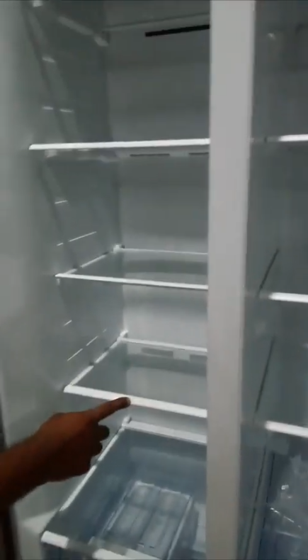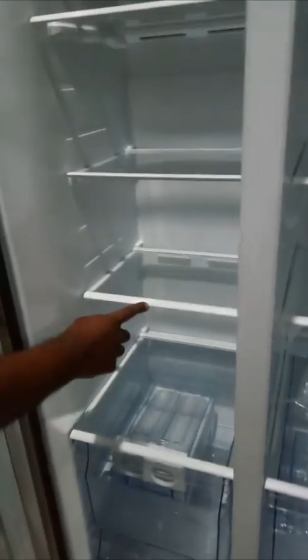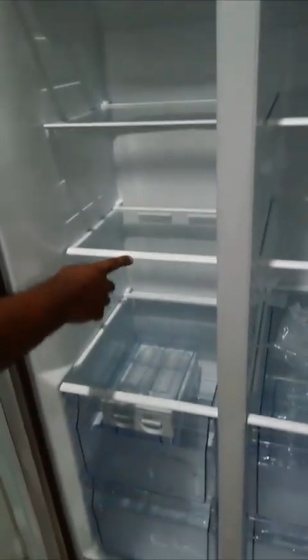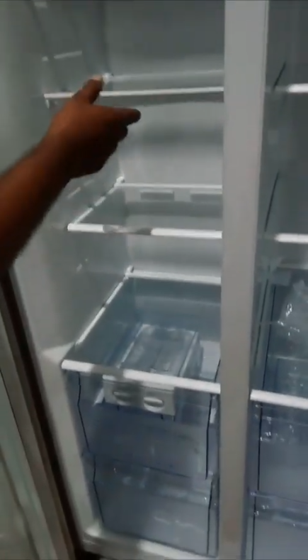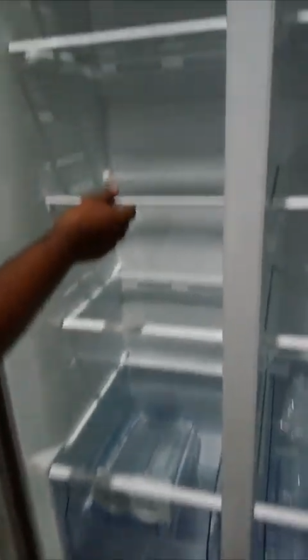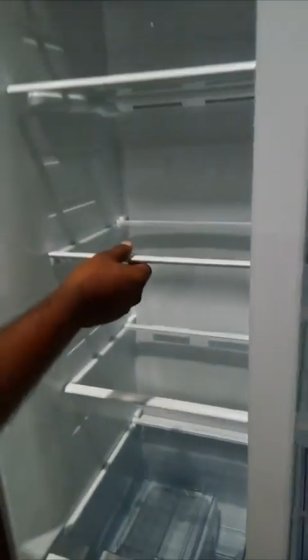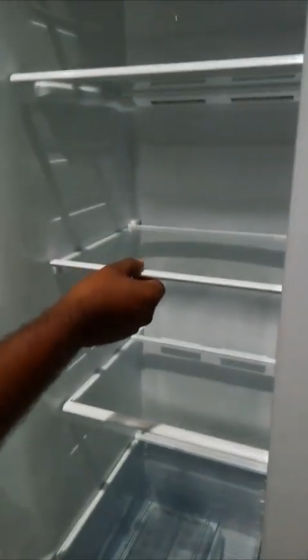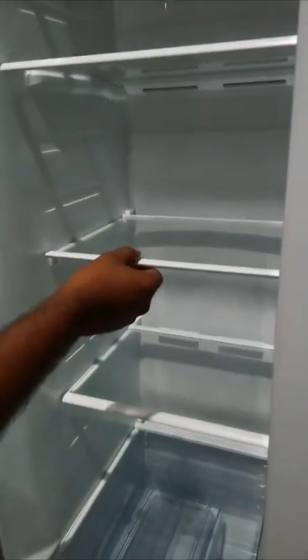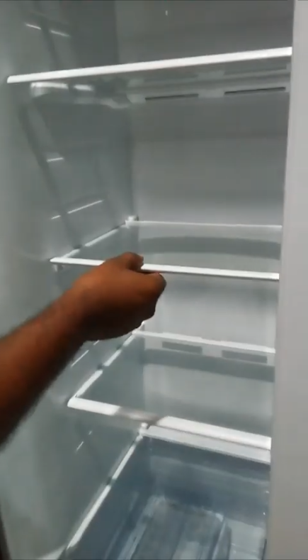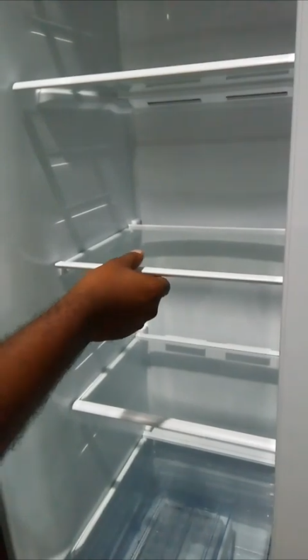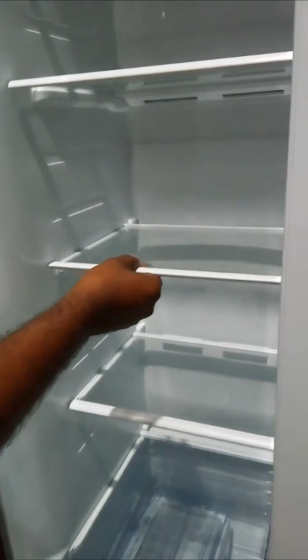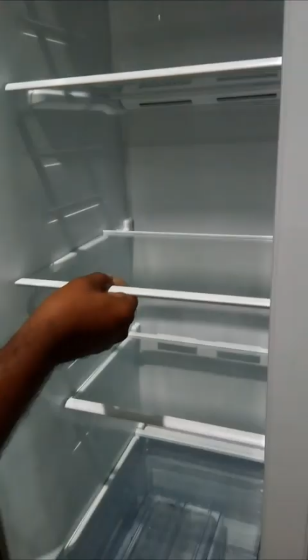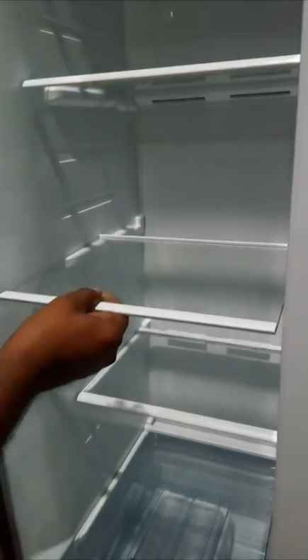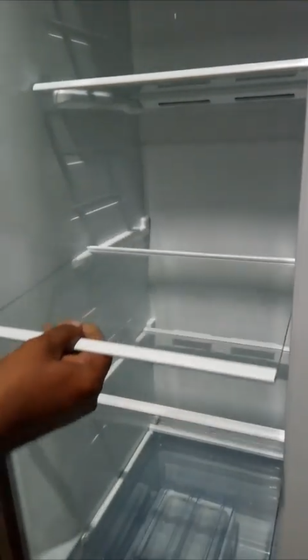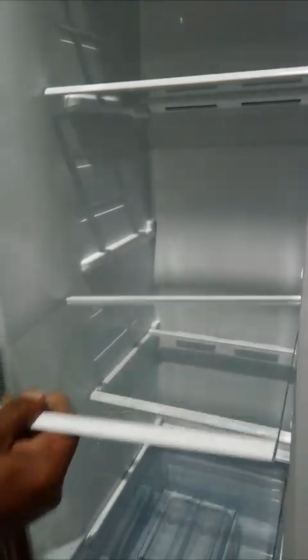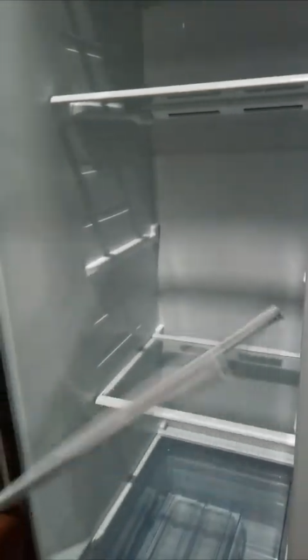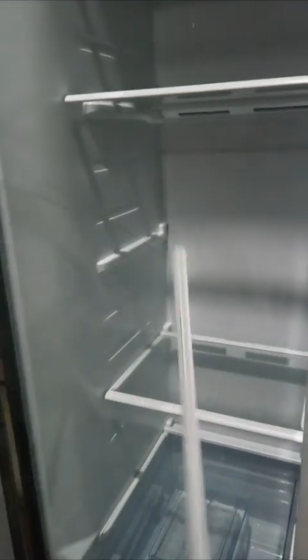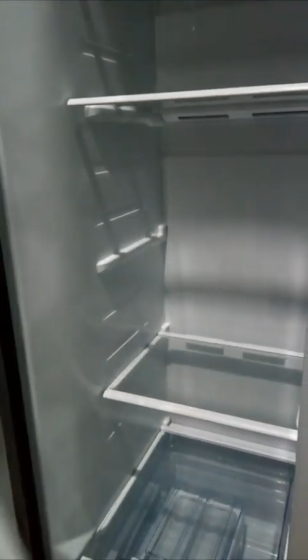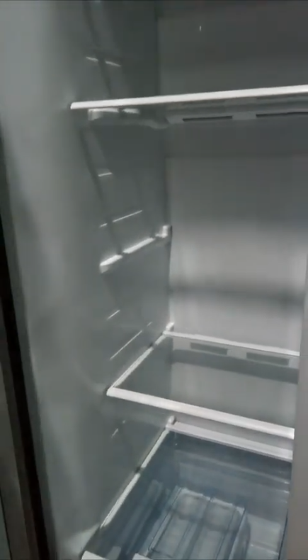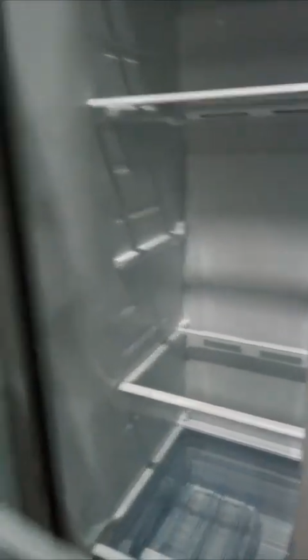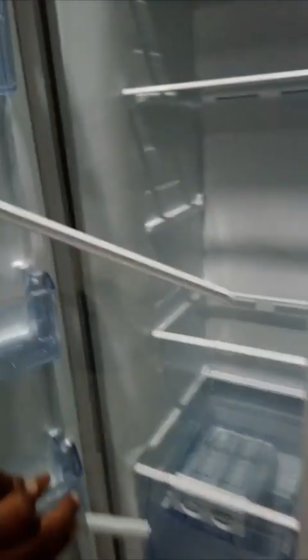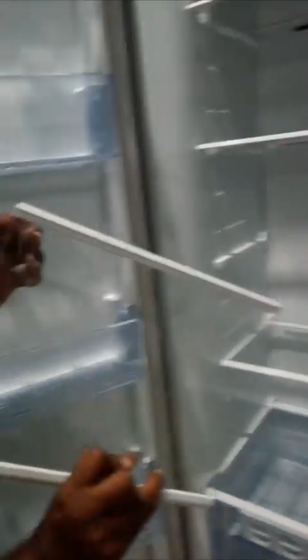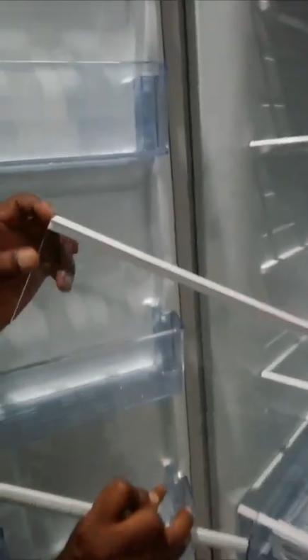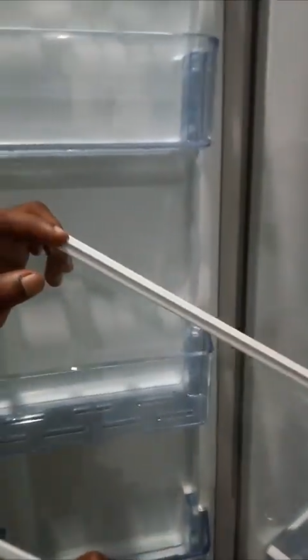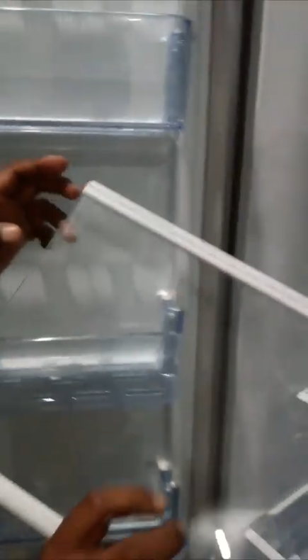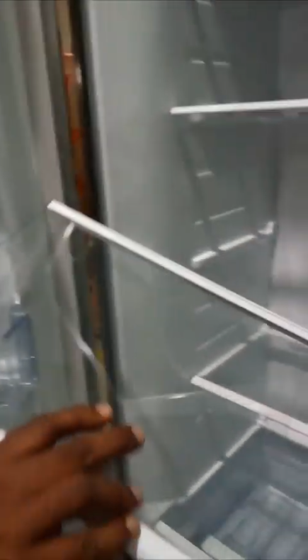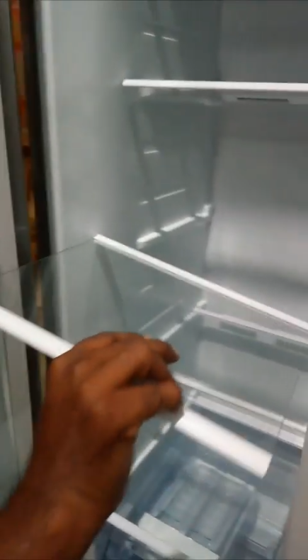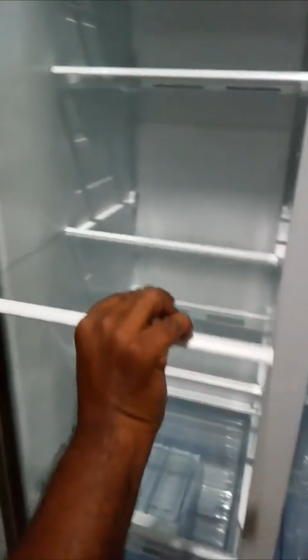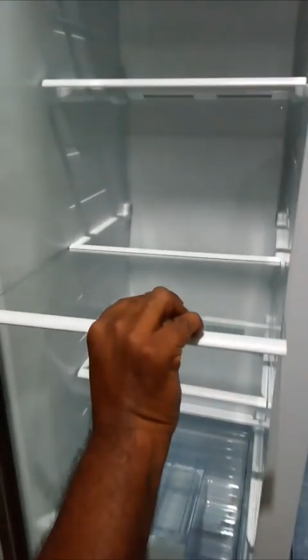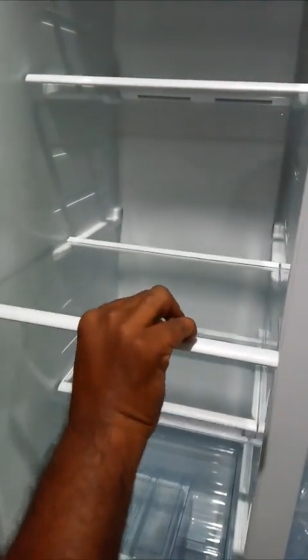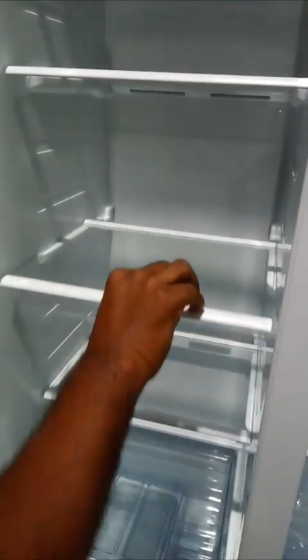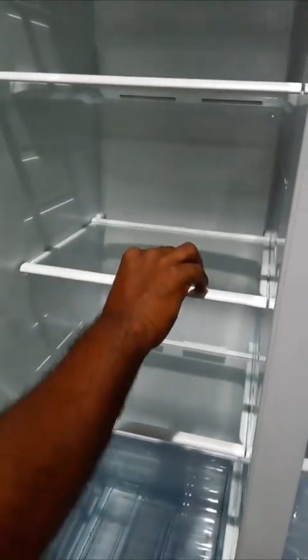If the tray is coming out, that means it is not placed properly. You need to check — make the face upside down and fix it. It will not come out.